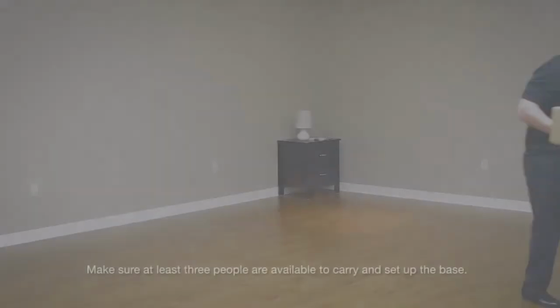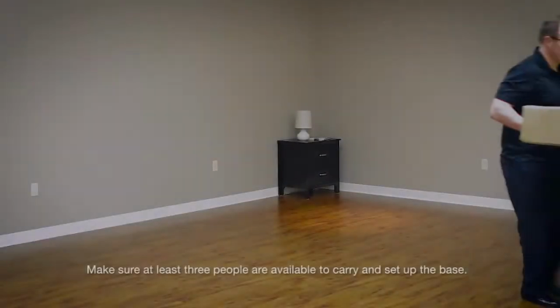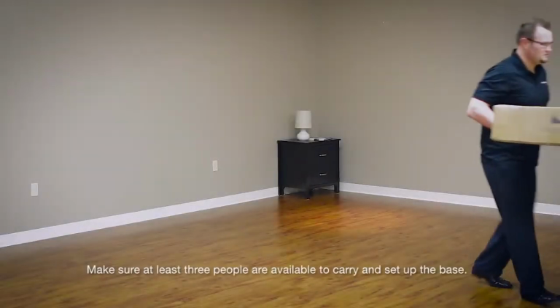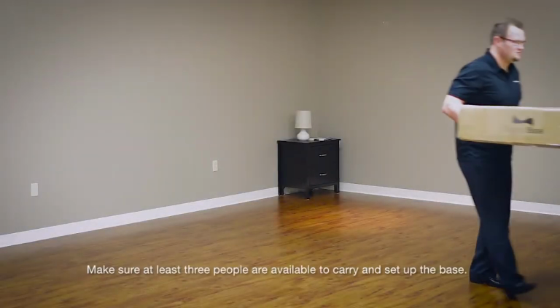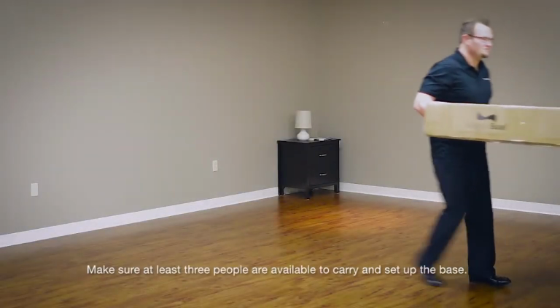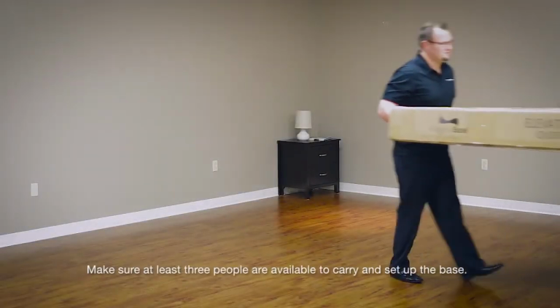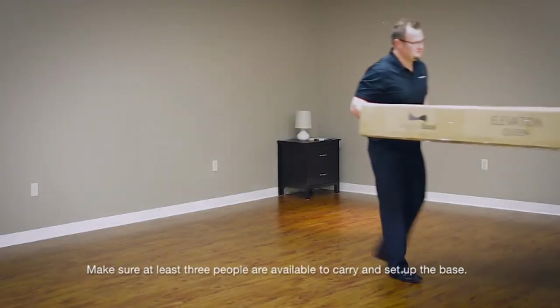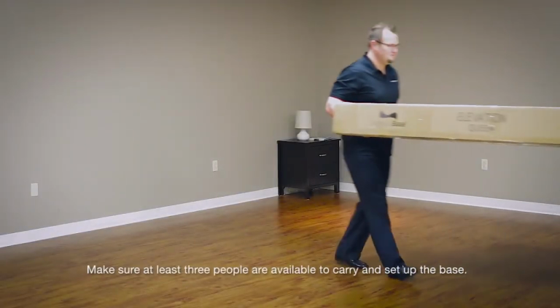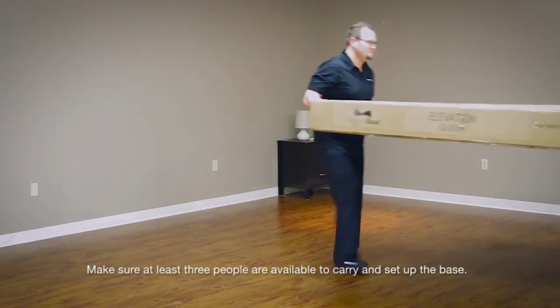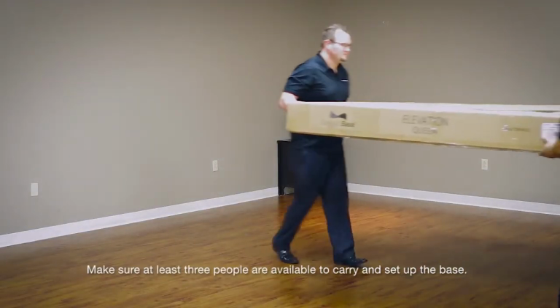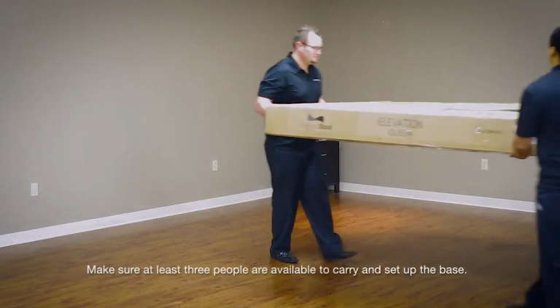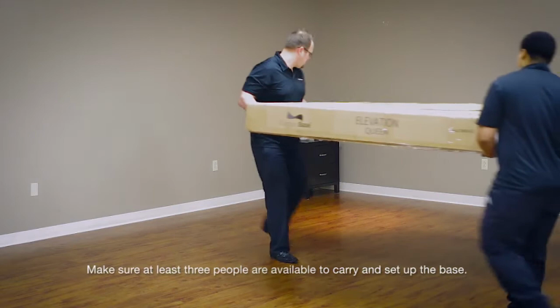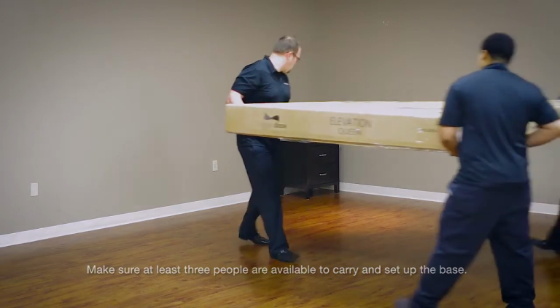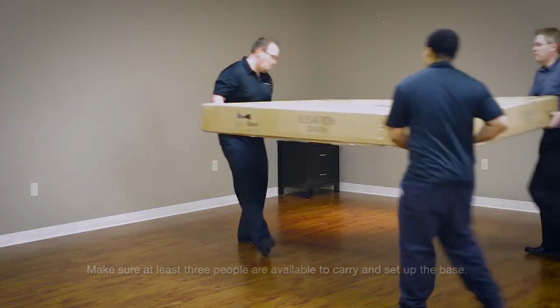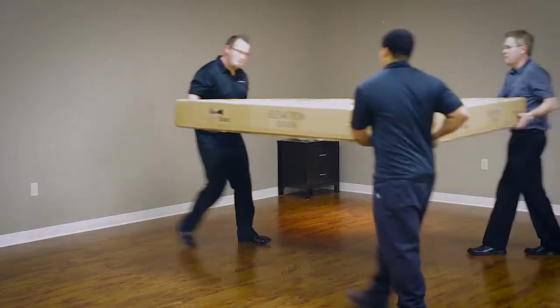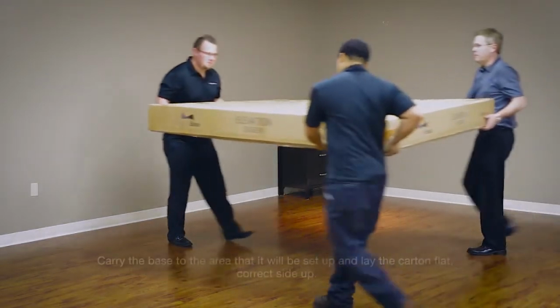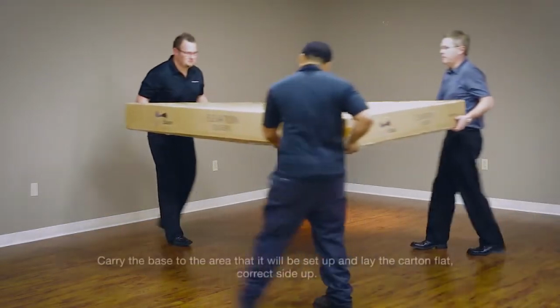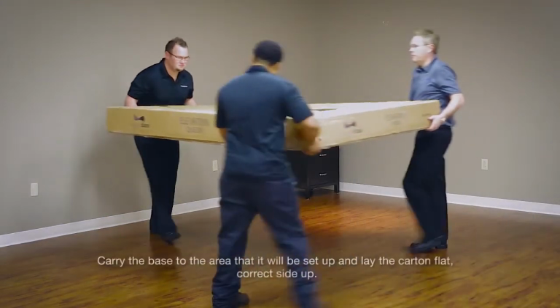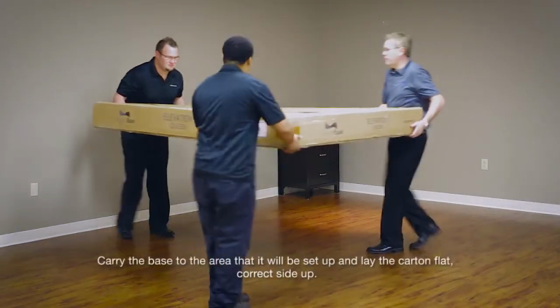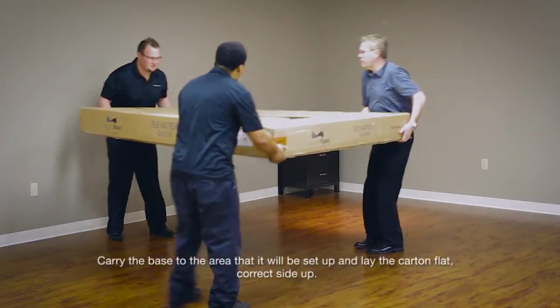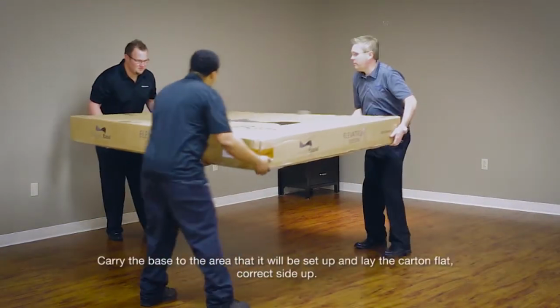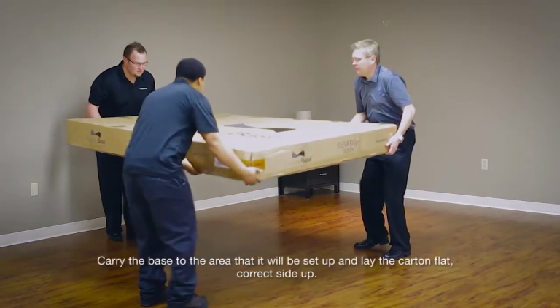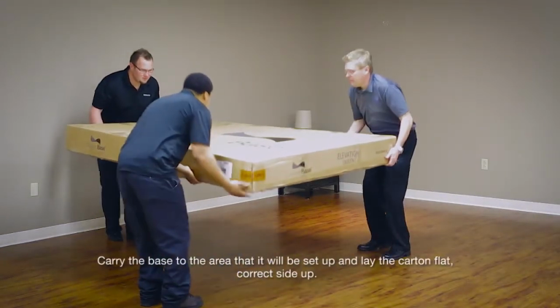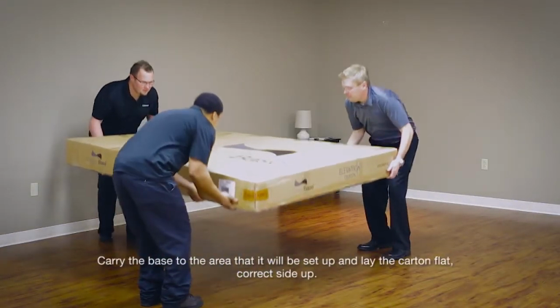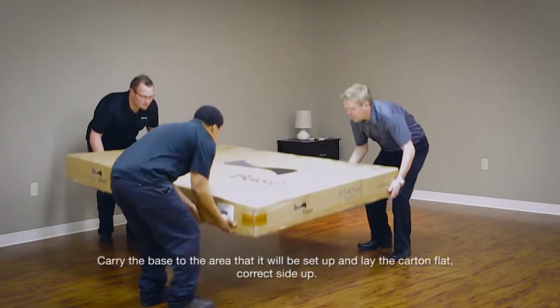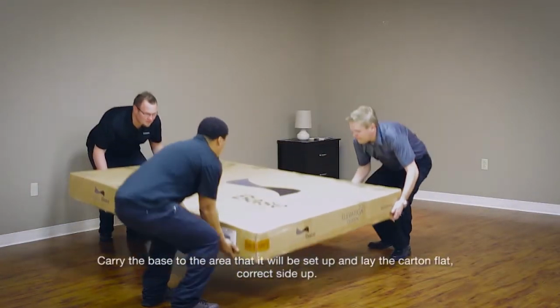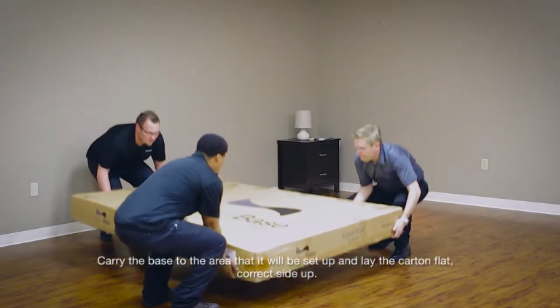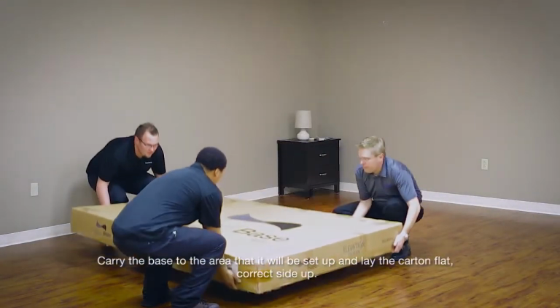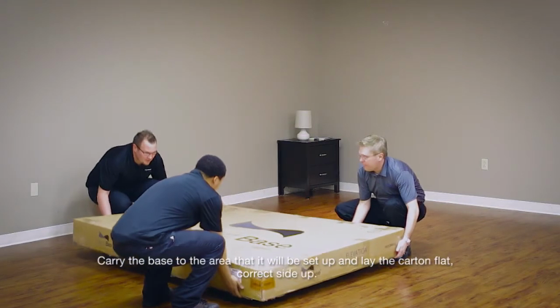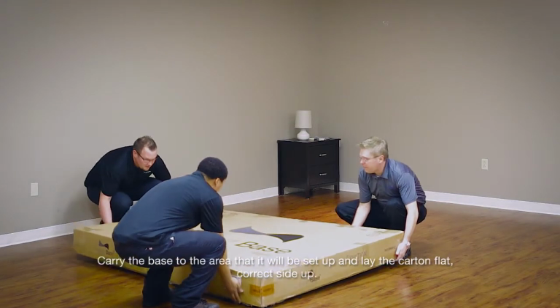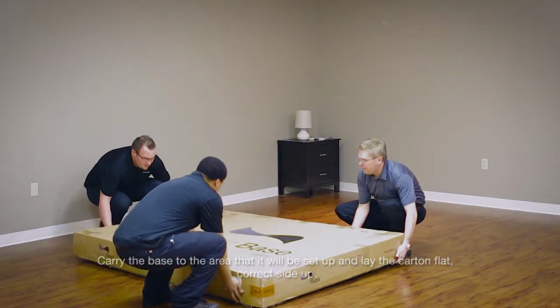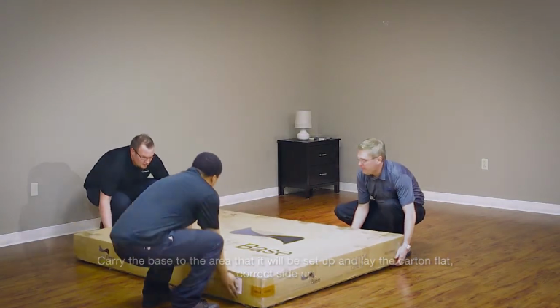Make sure at least three people are available to carry and set up the base. Carry the base to the area that it will be set up and lay the carton flat with the correct side up.